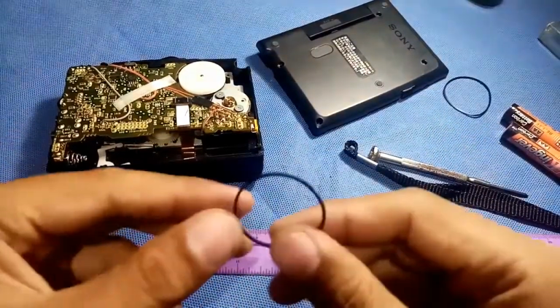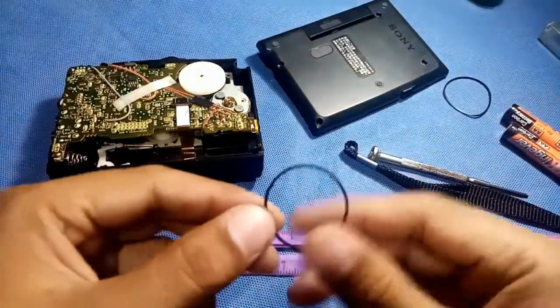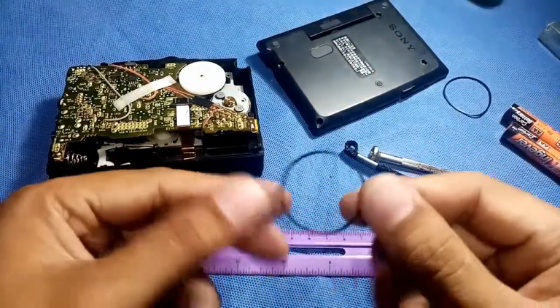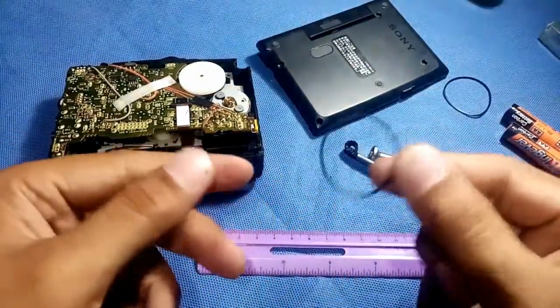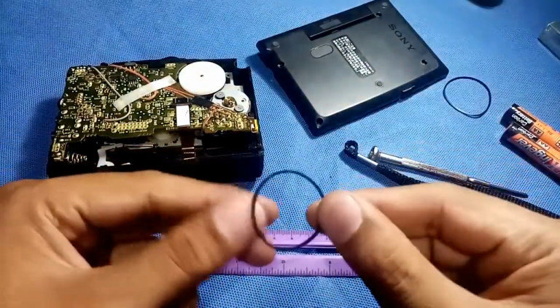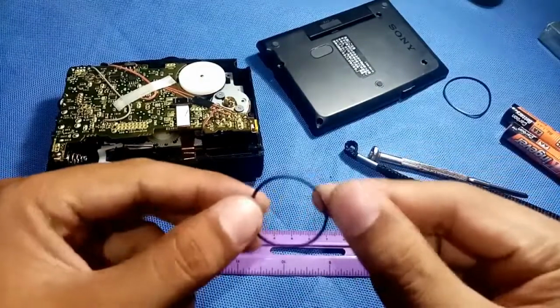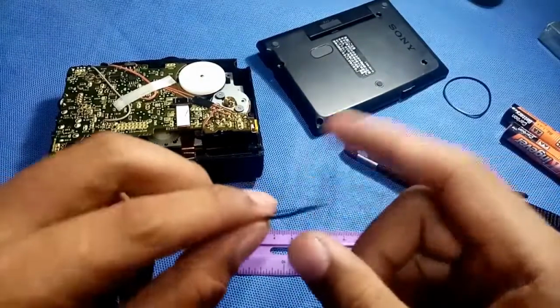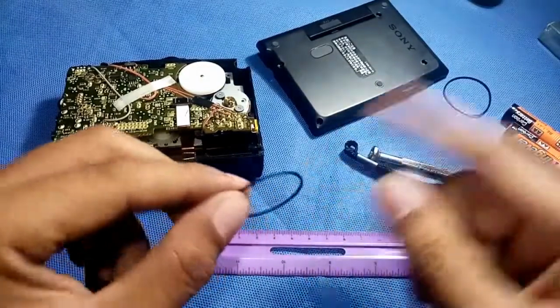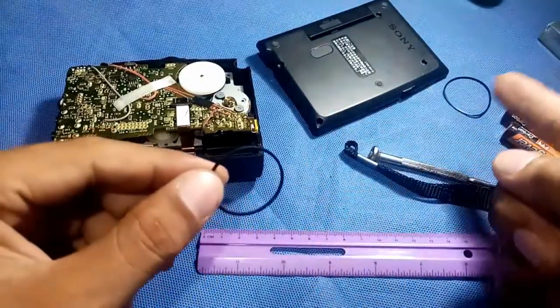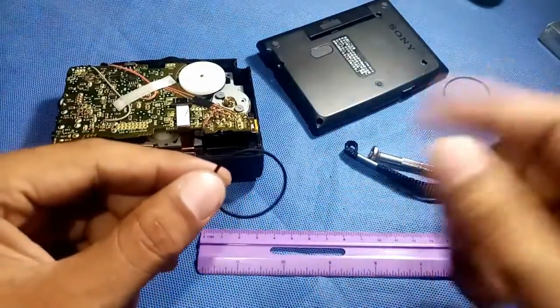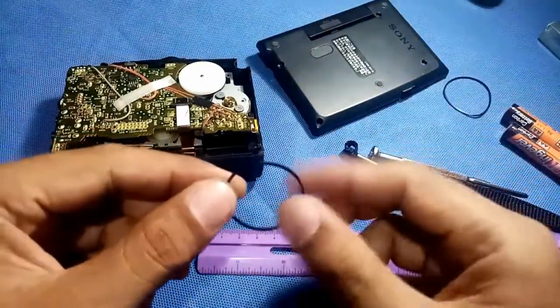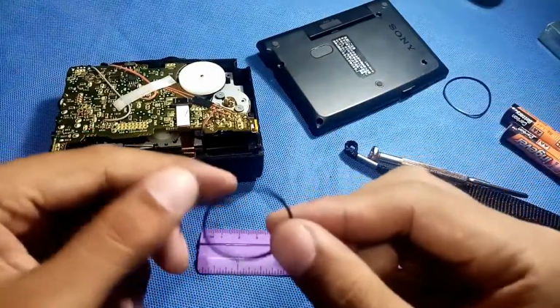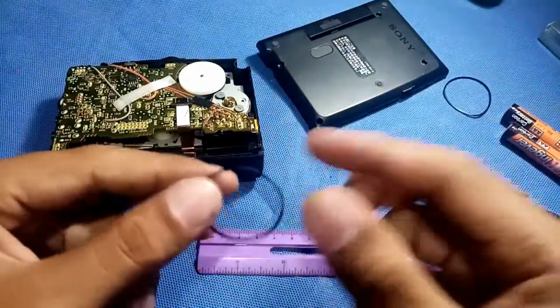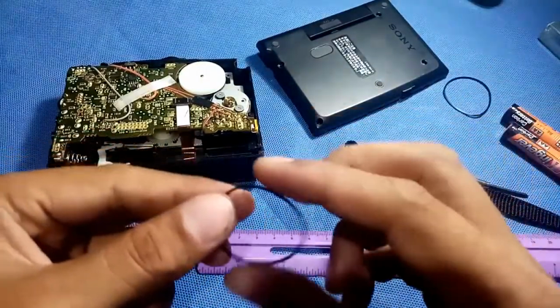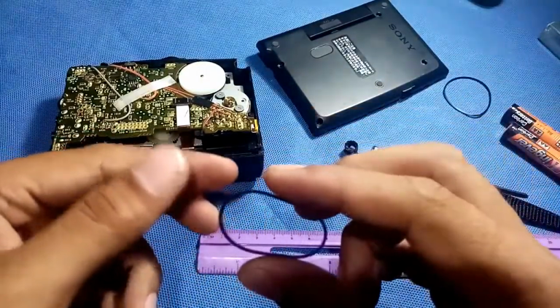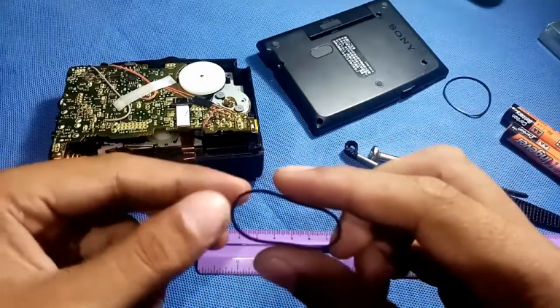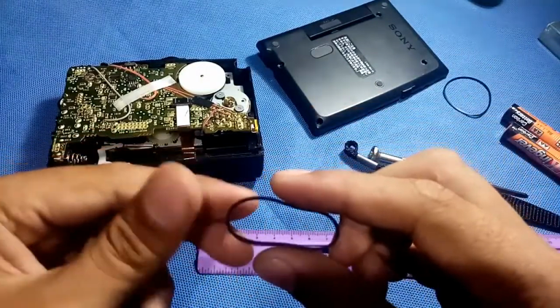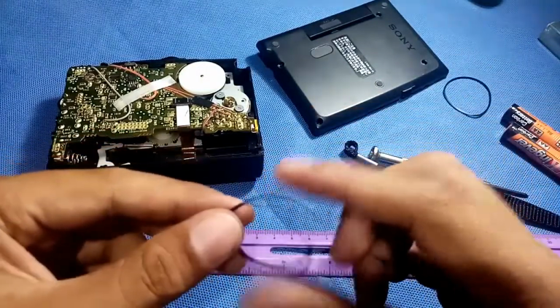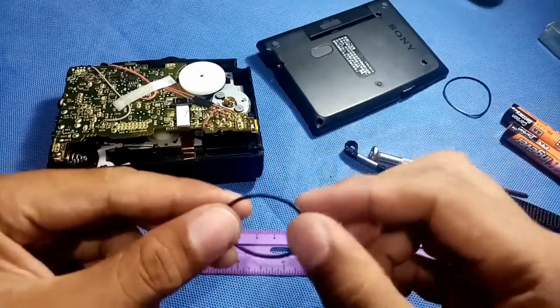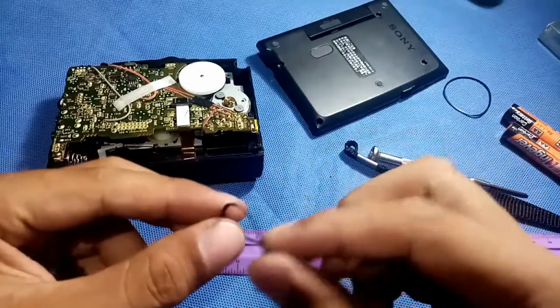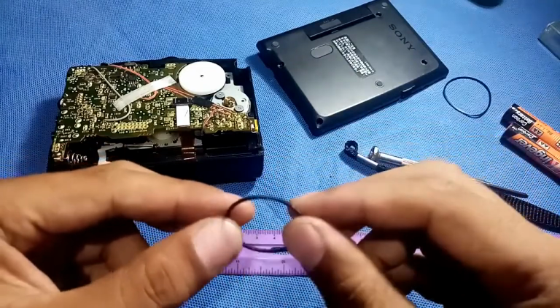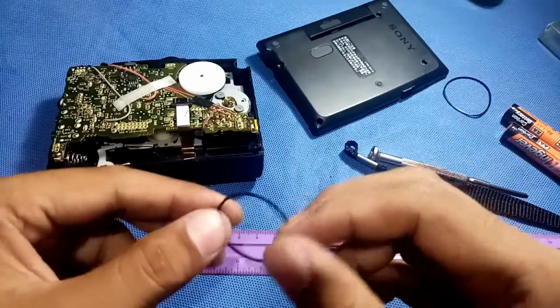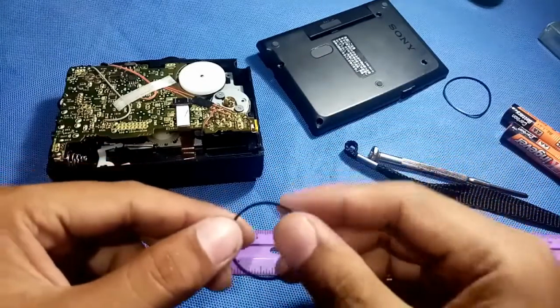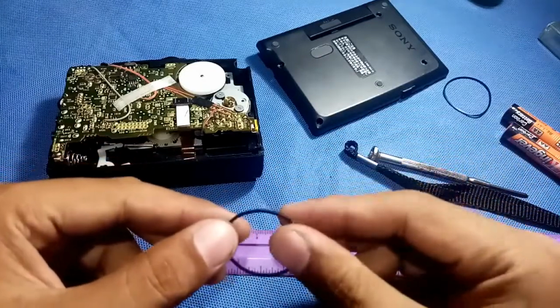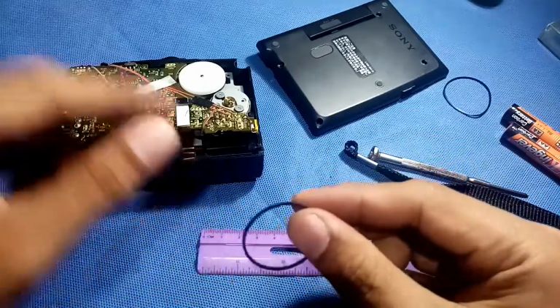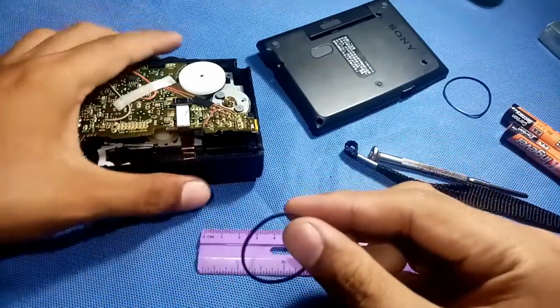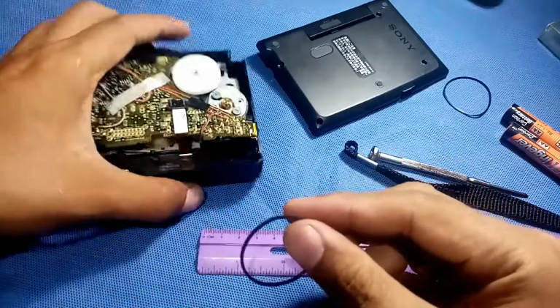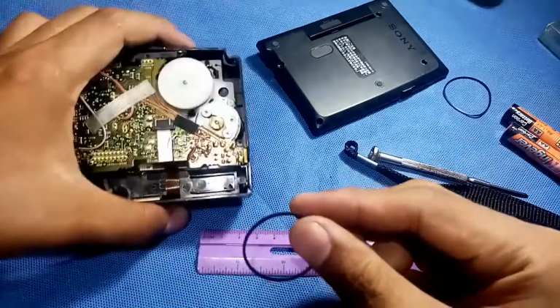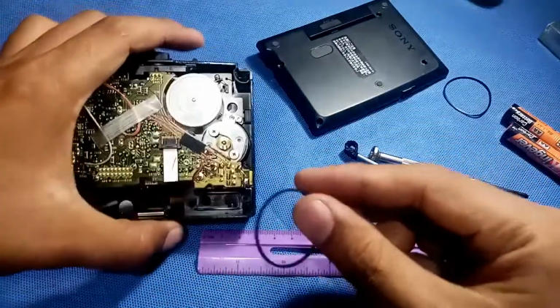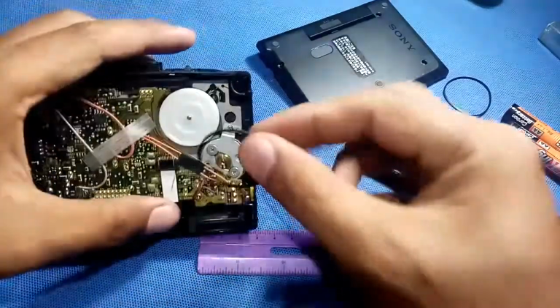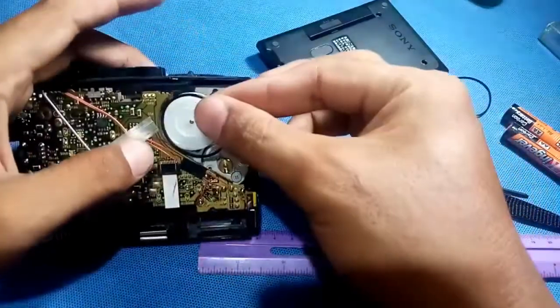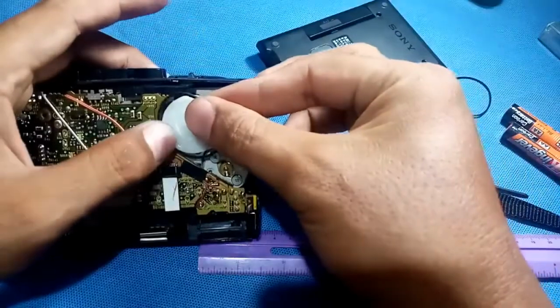This is my 5 cm belt to replace it - that is the old one, still the same, same 5 cm. And the thickness is 0.5, so I will try to put this in now.